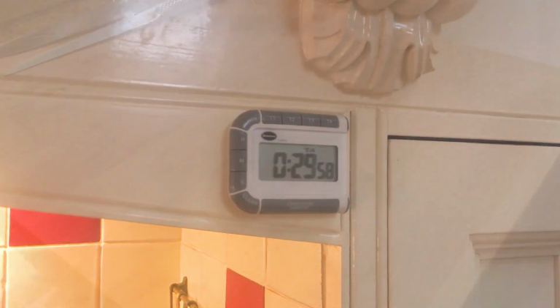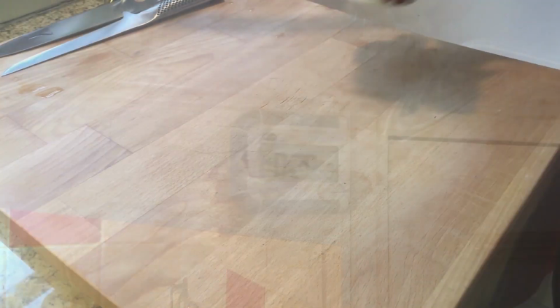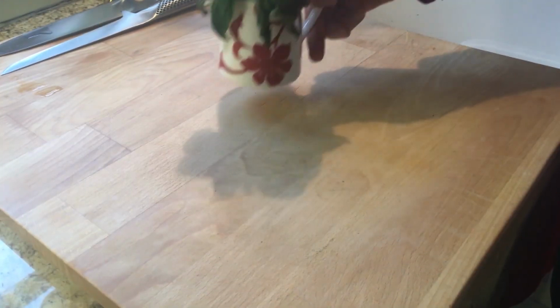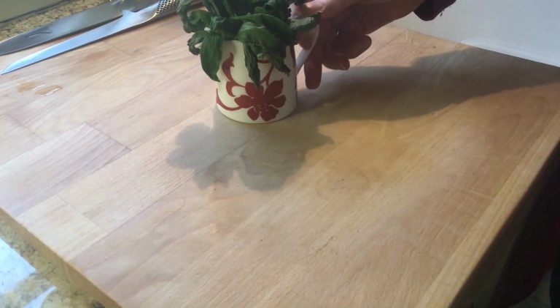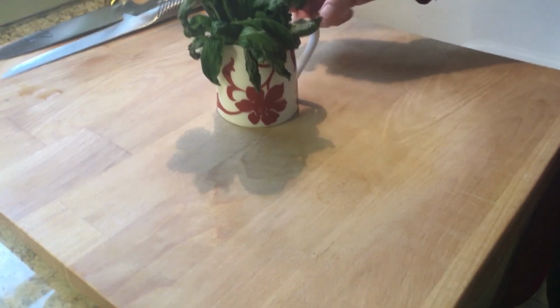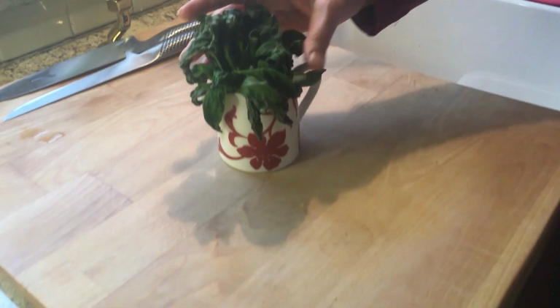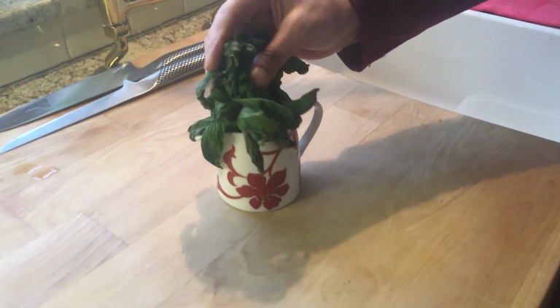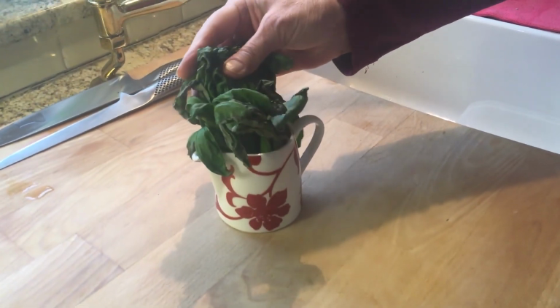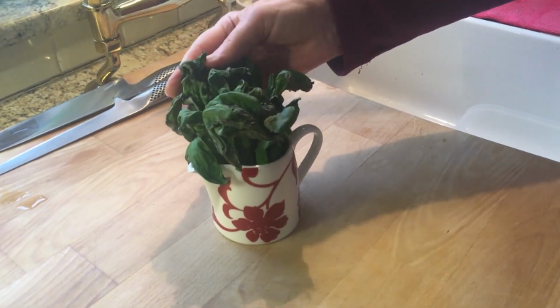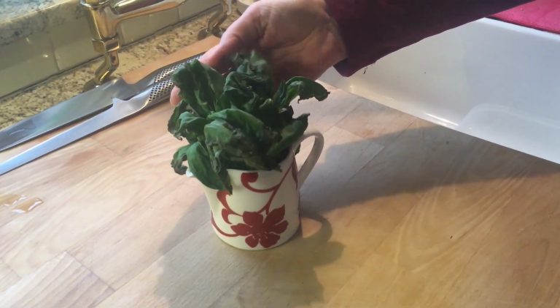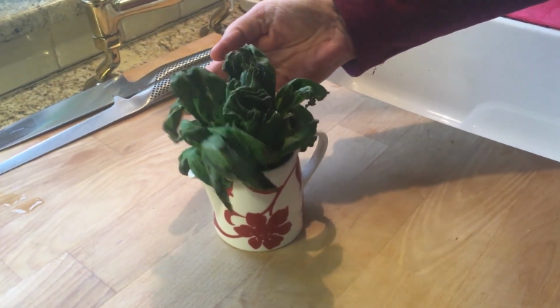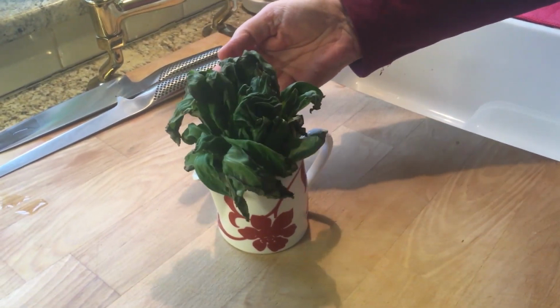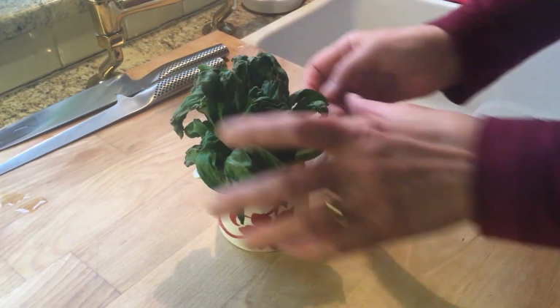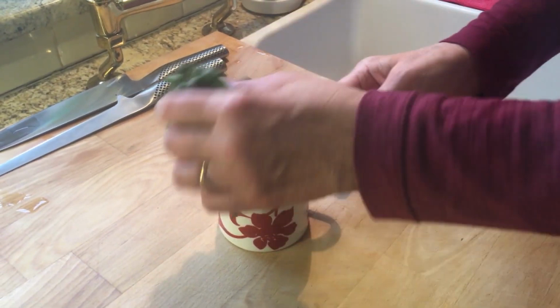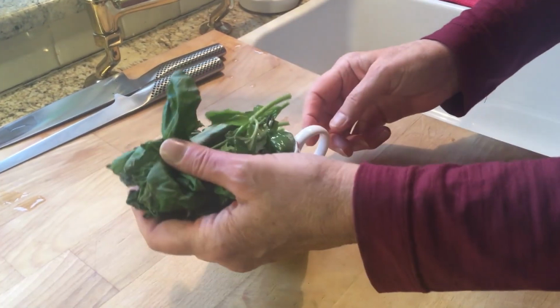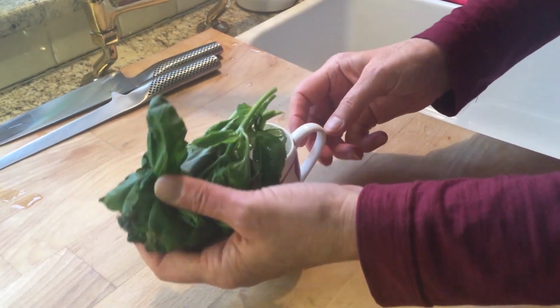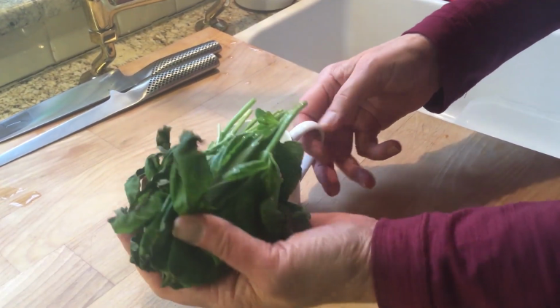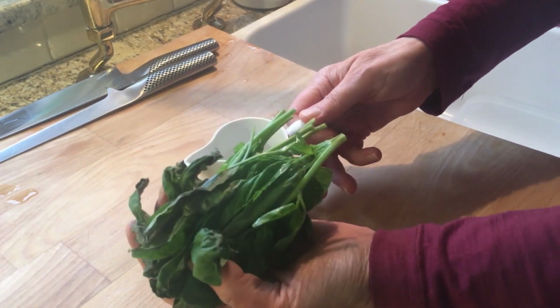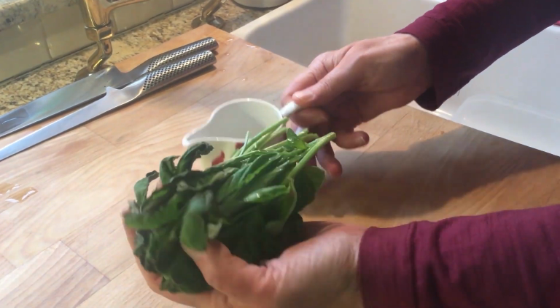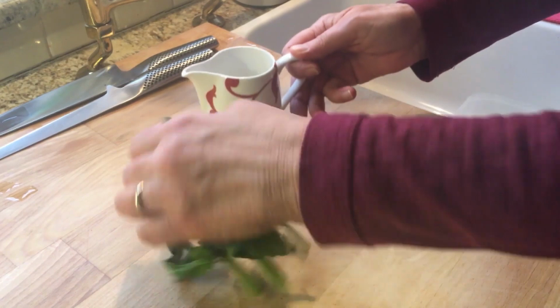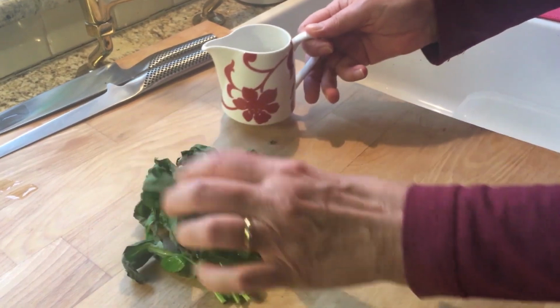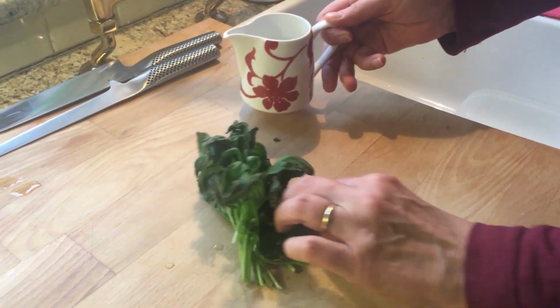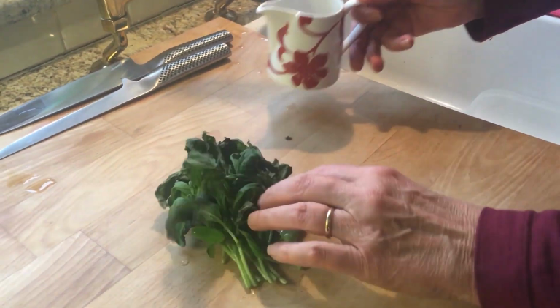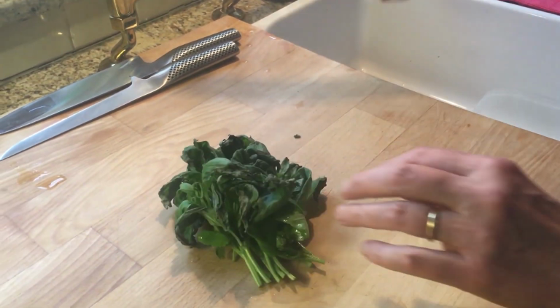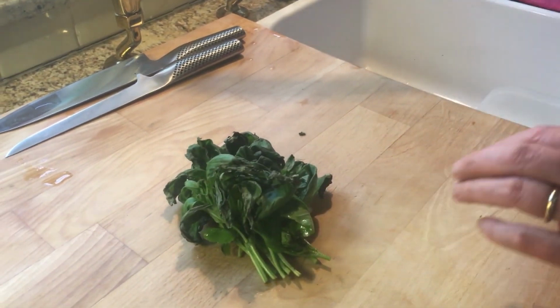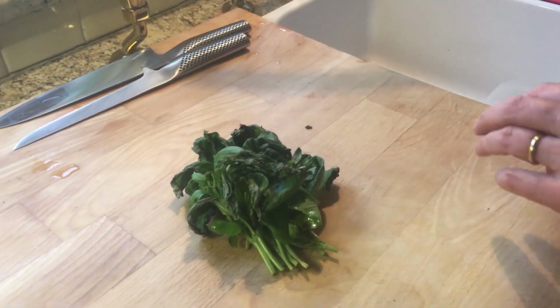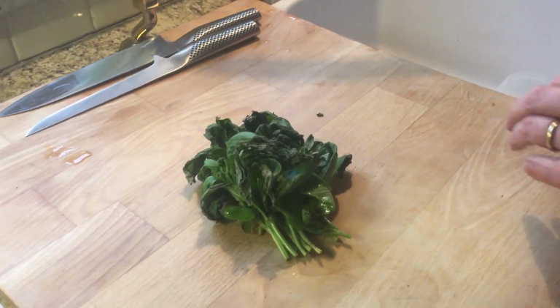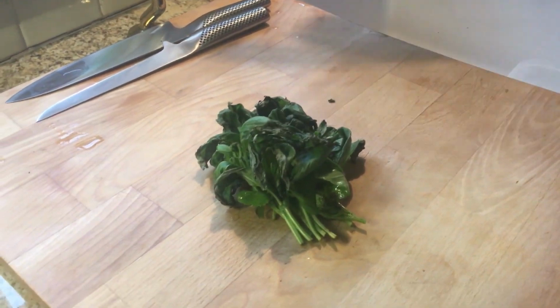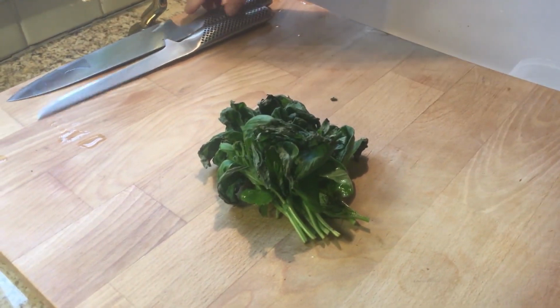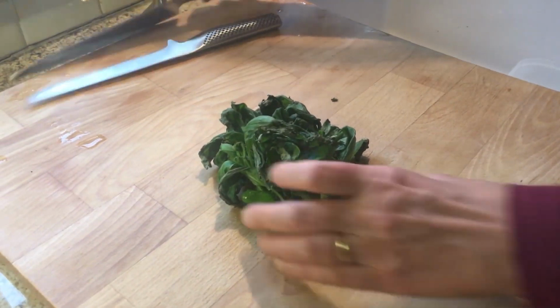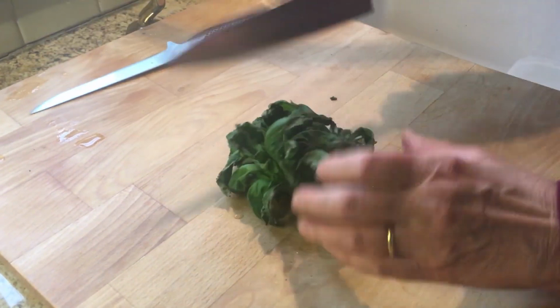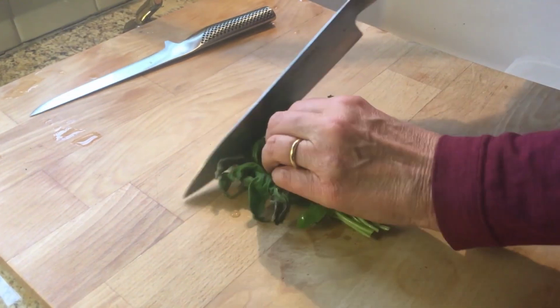I bought this ready-cut basil and put it in water, but it wilted right away. If you have any suggestions as to how fresh-cut herbs can last longer, please let me know in the comments. This time, it's going straight into the stock.